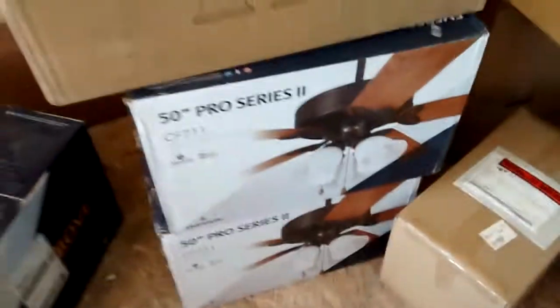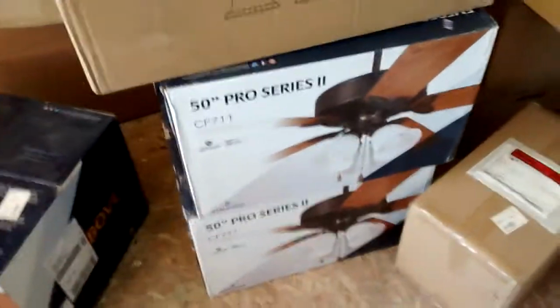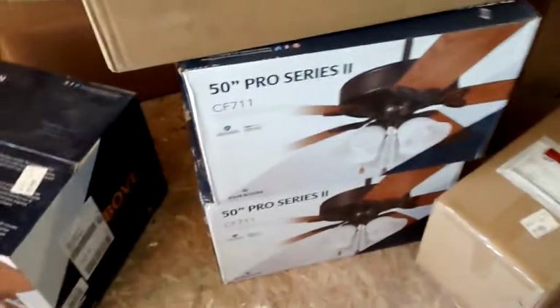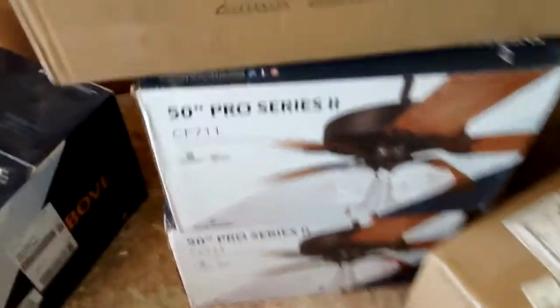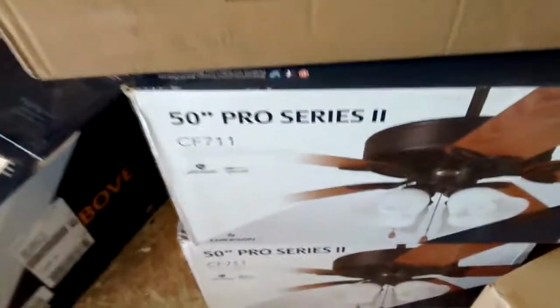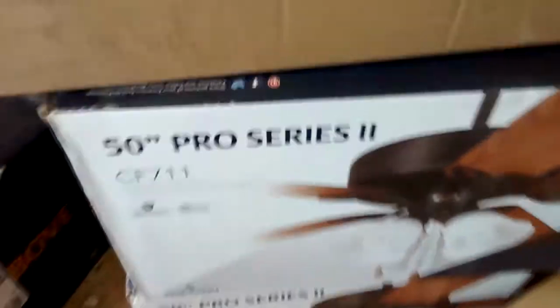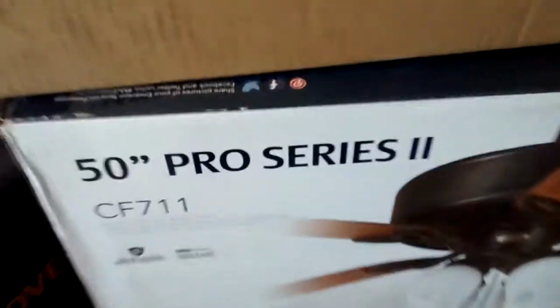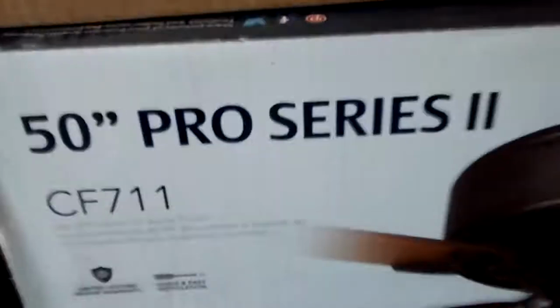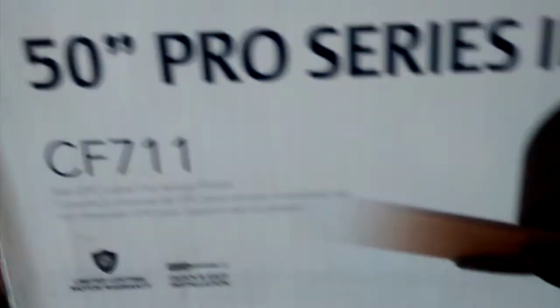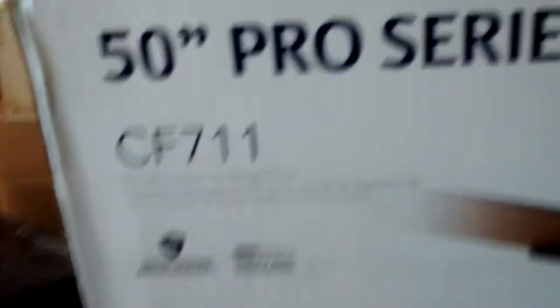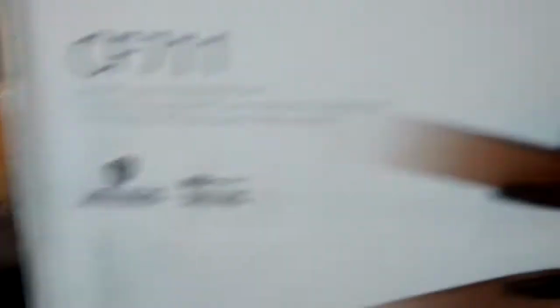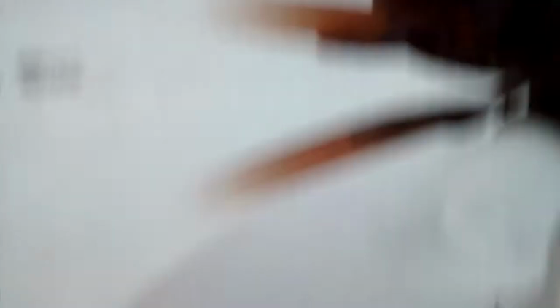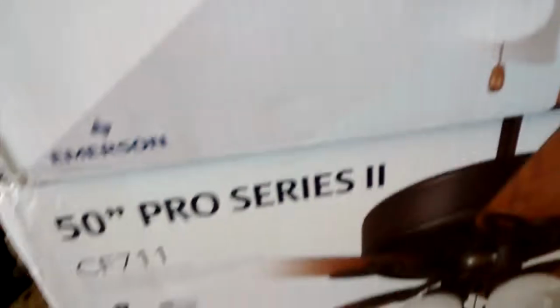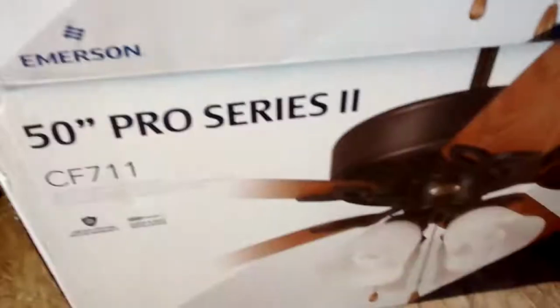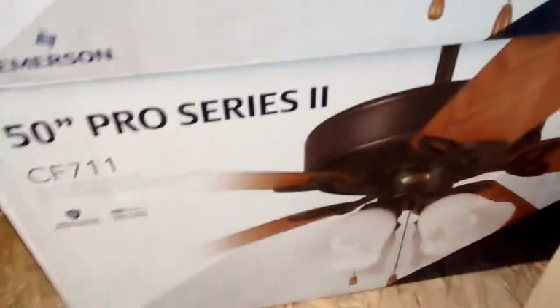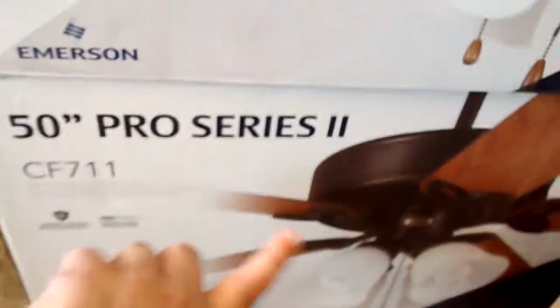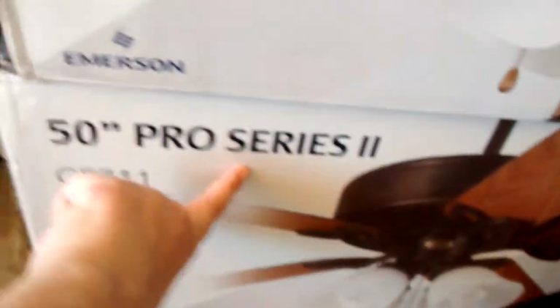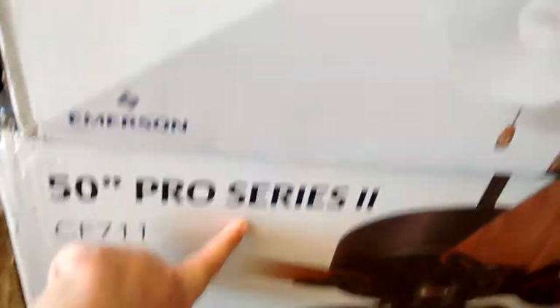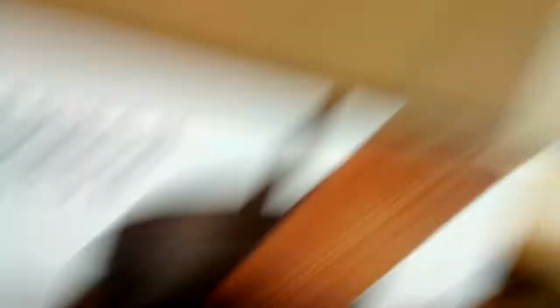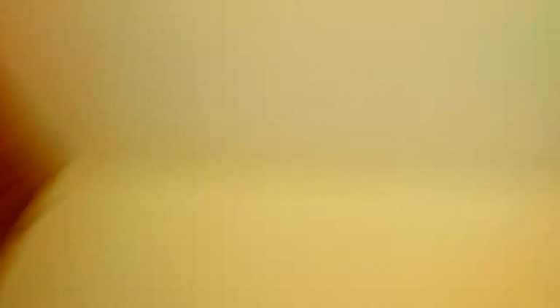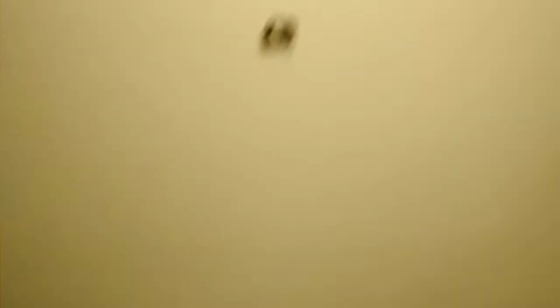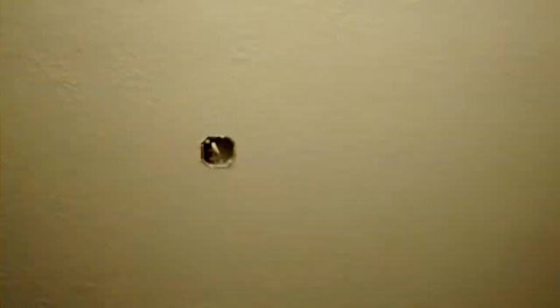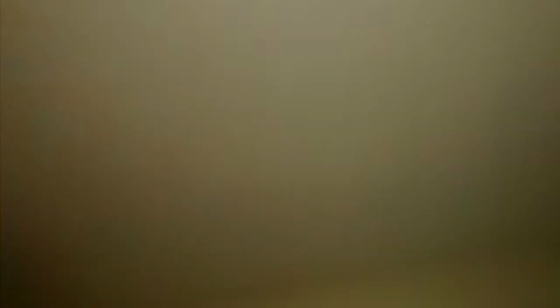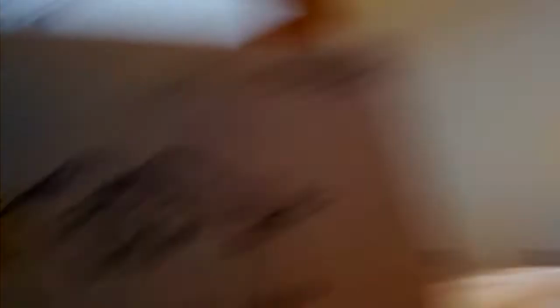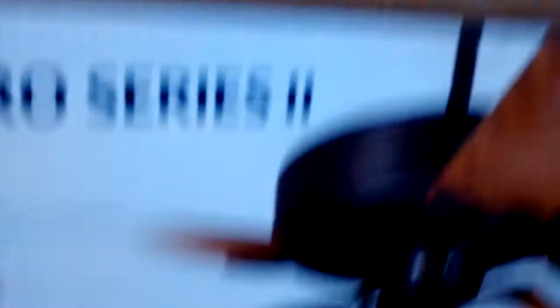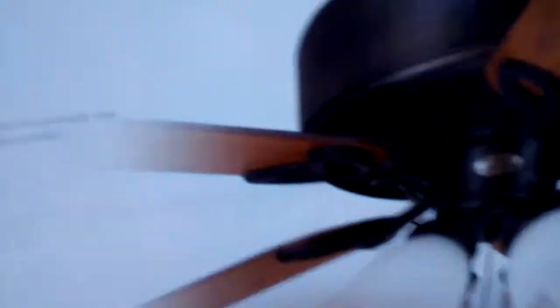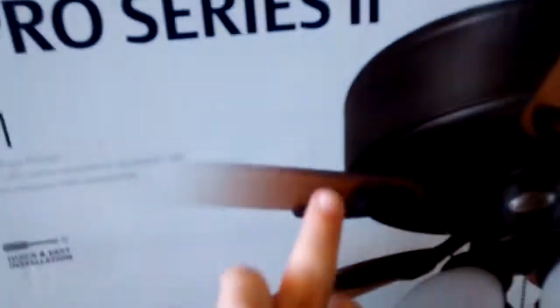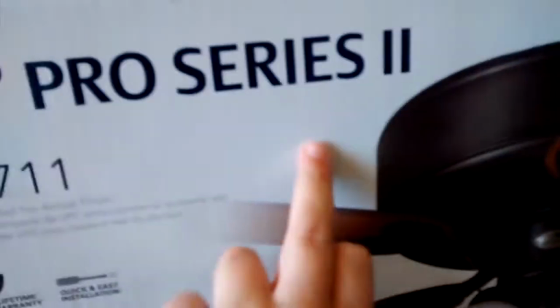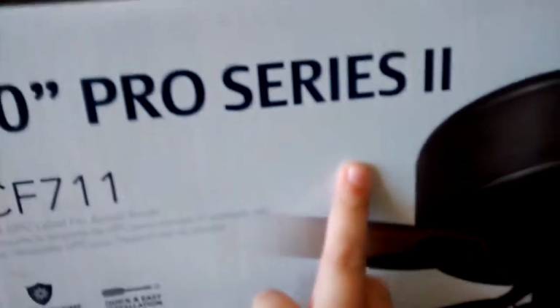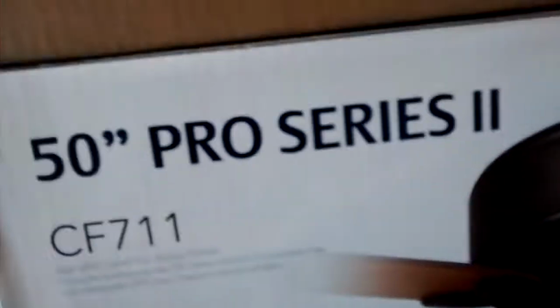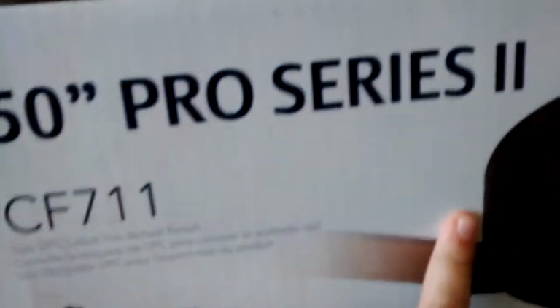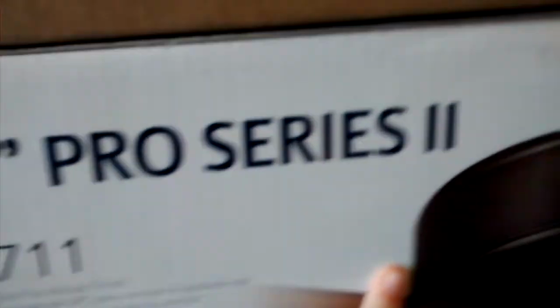He got two 50-inch Emerson Professional Series 2s. This one is going to go right here, and this one will hopefully go in the master bedroom.